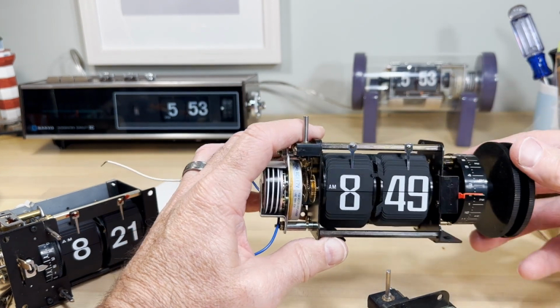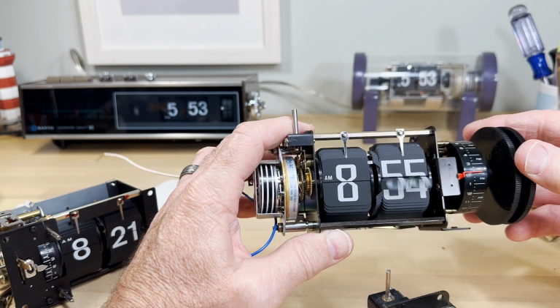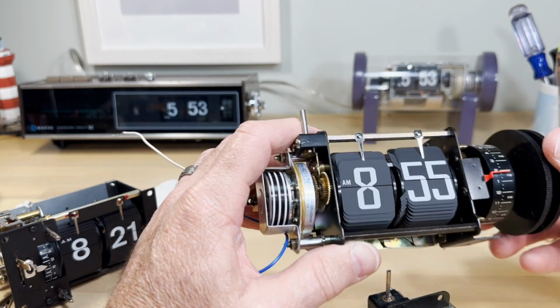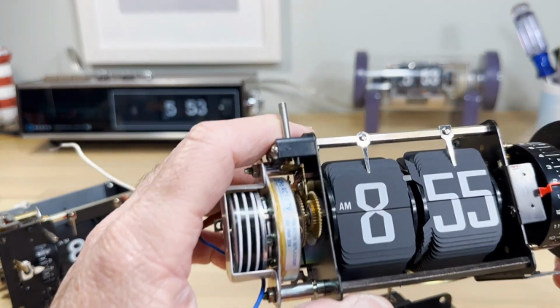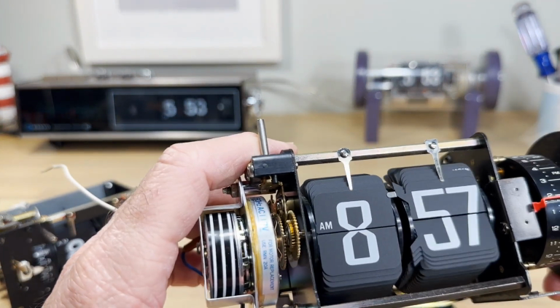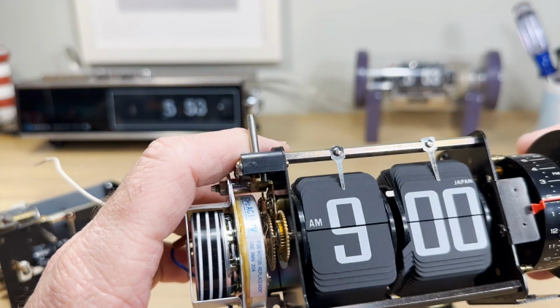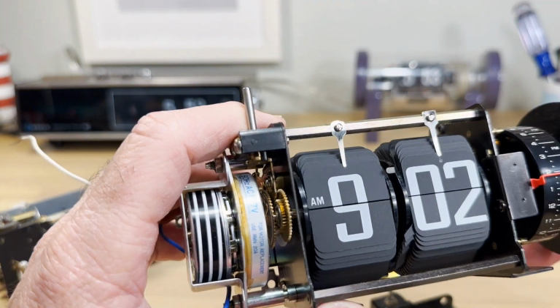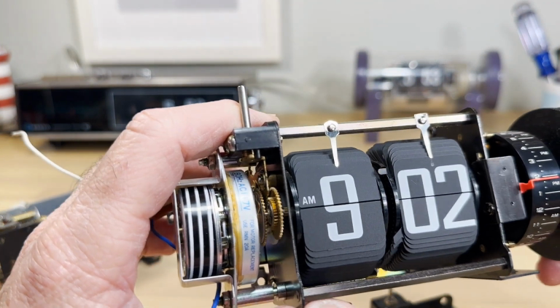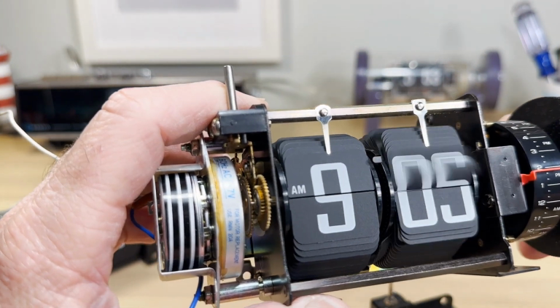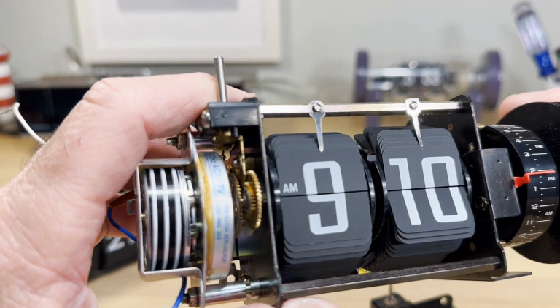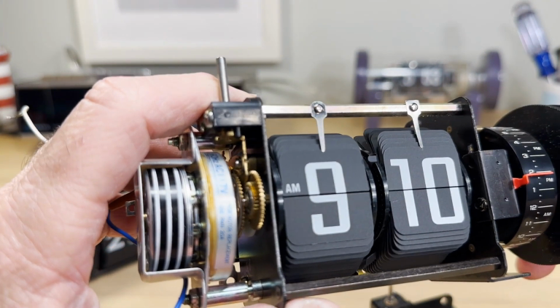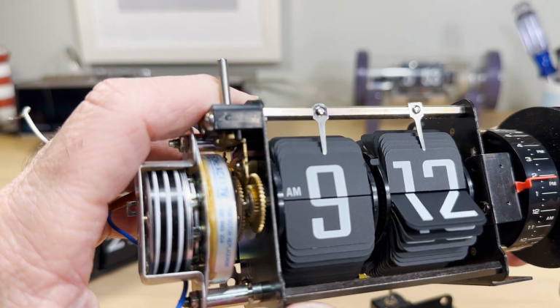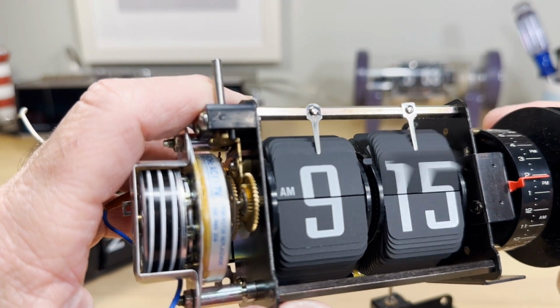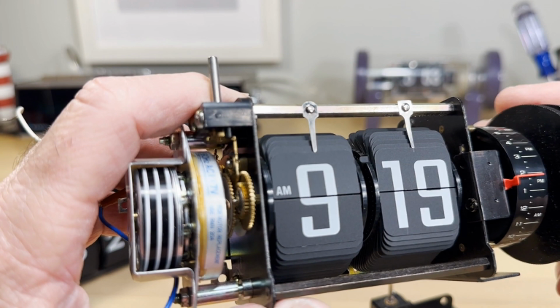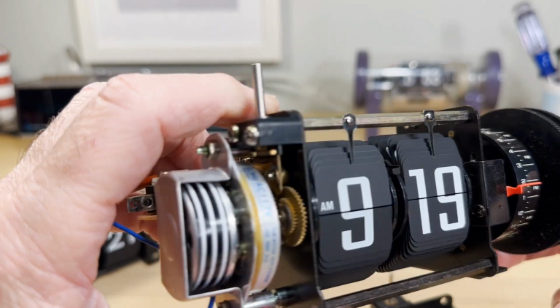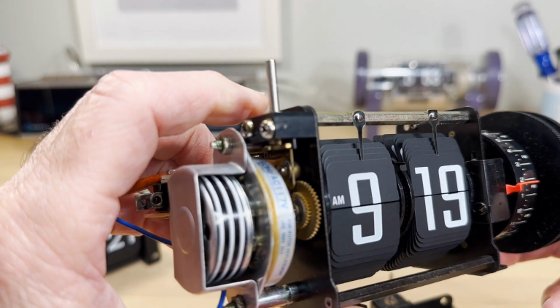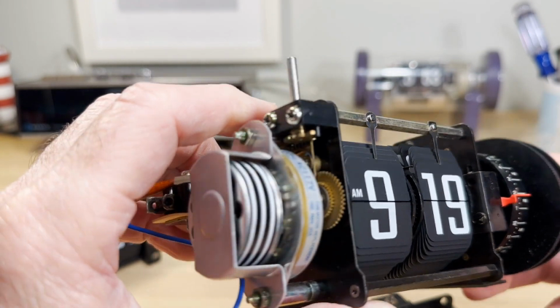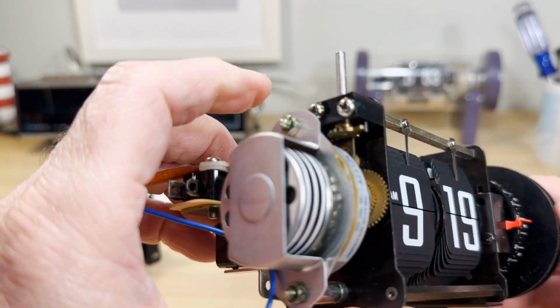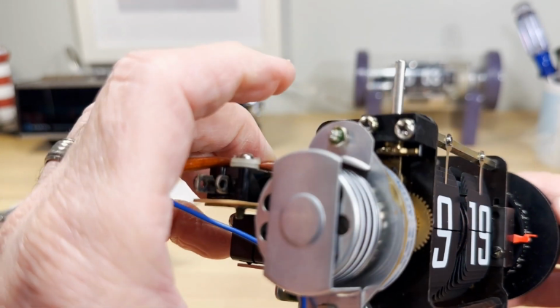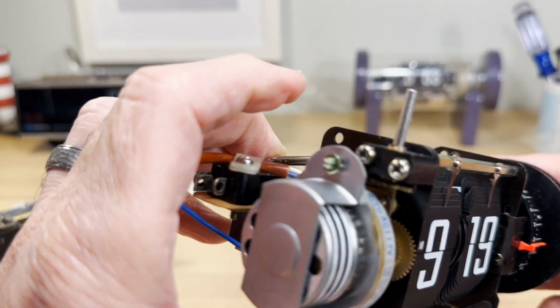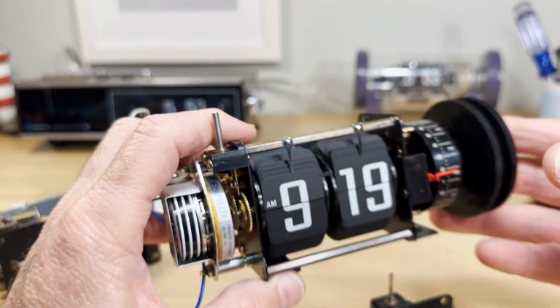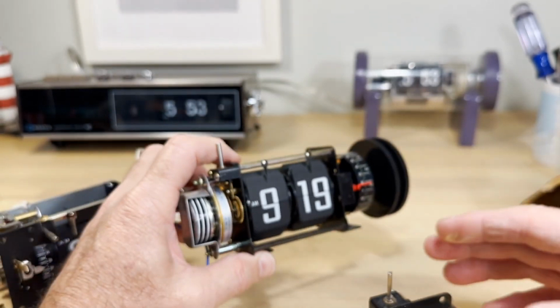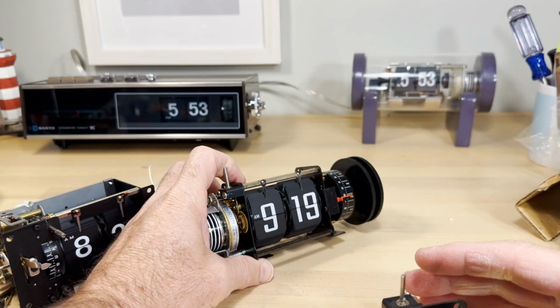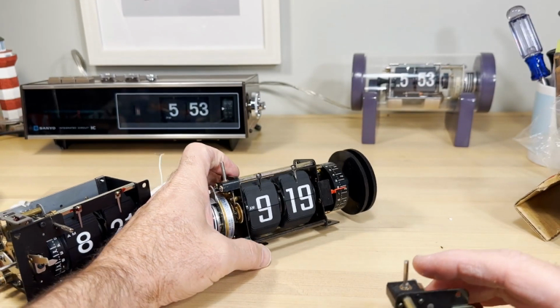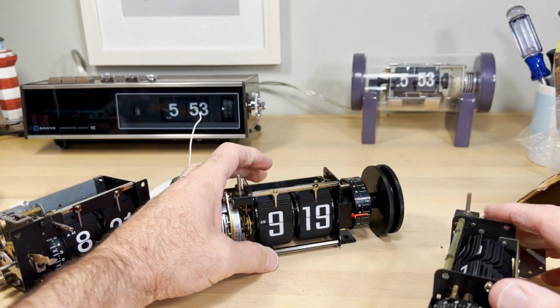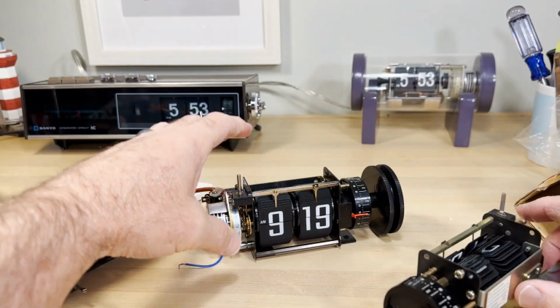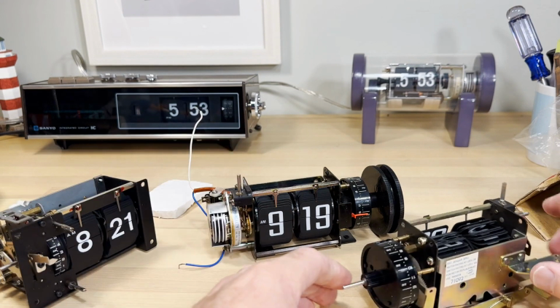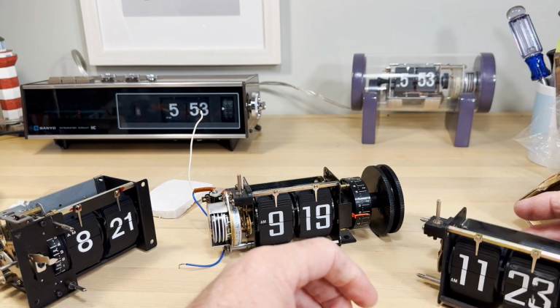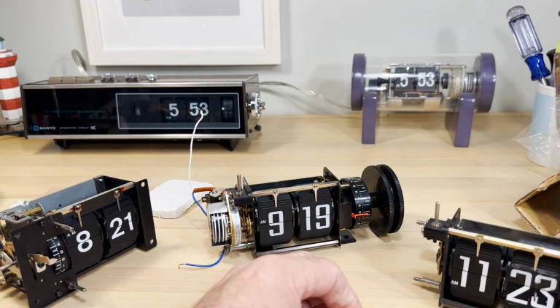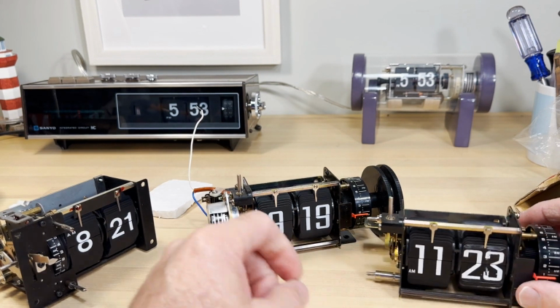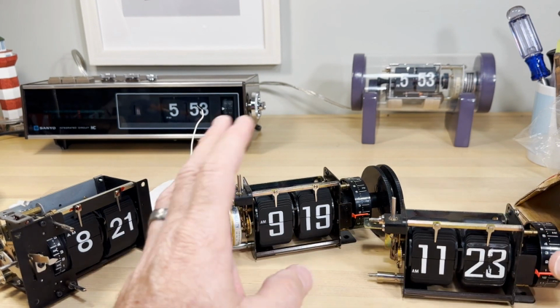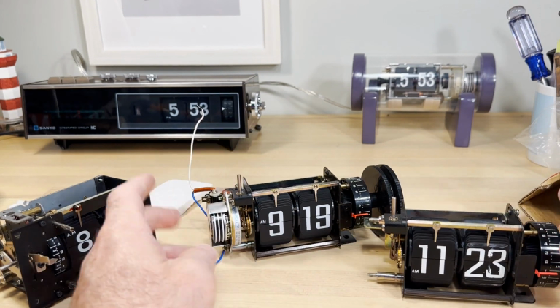The Copal mechanisms are a much more preferable situation than these cans — much easier to maintain and longer lasting.